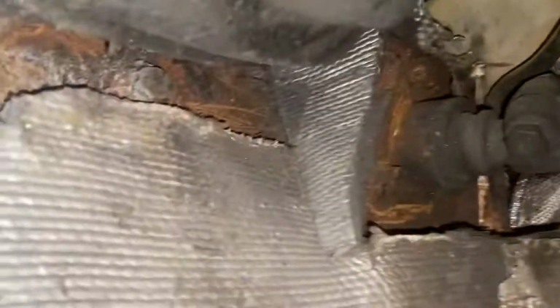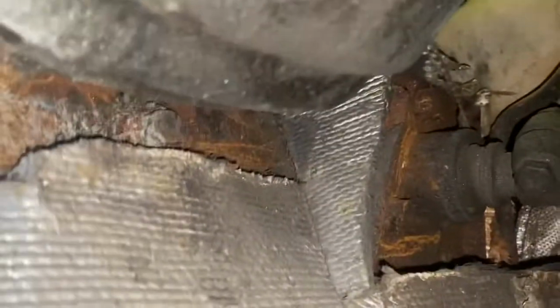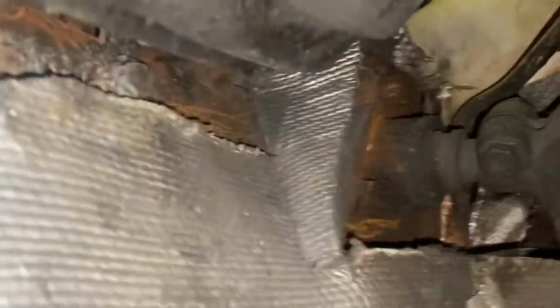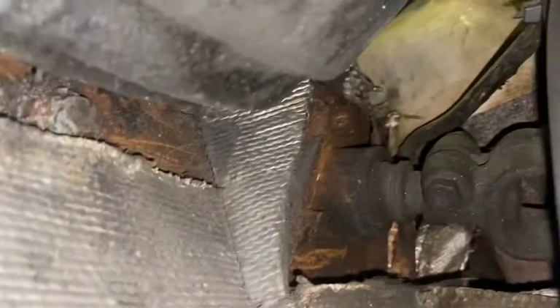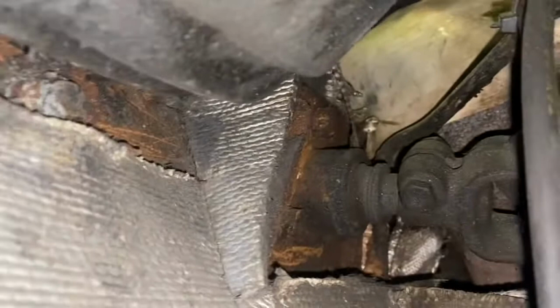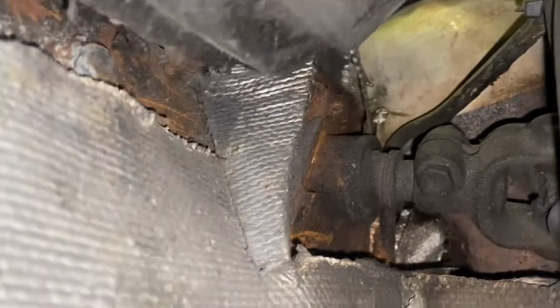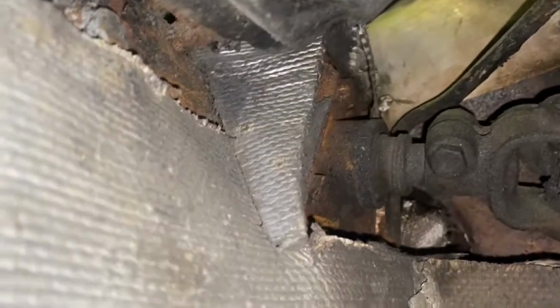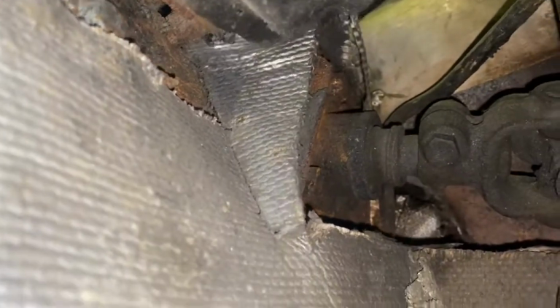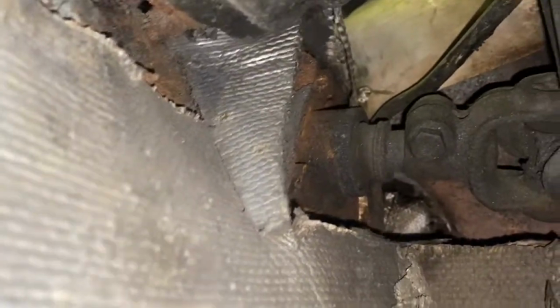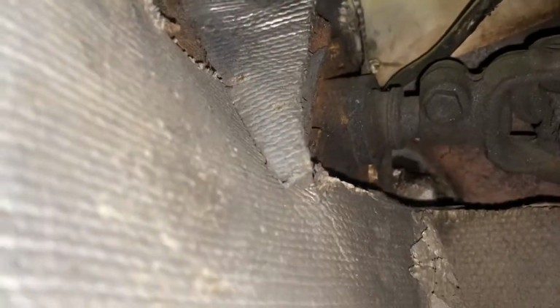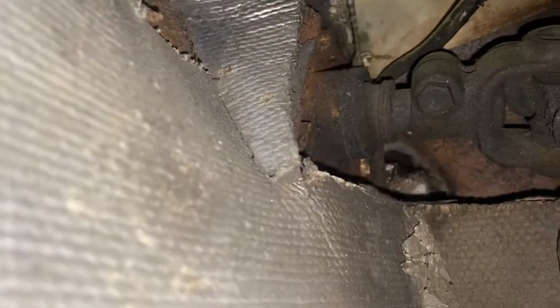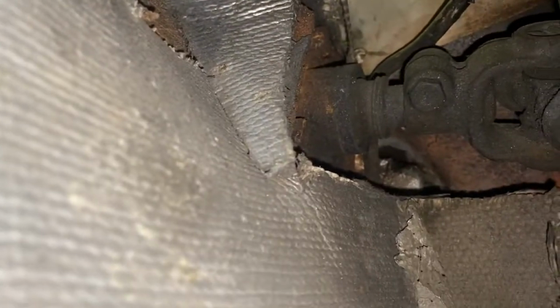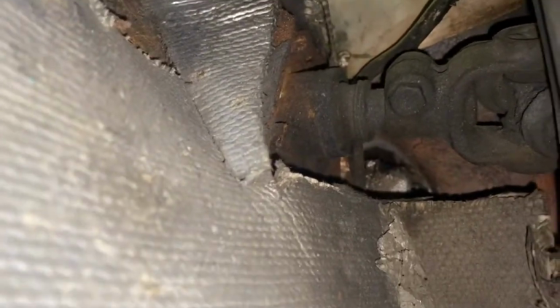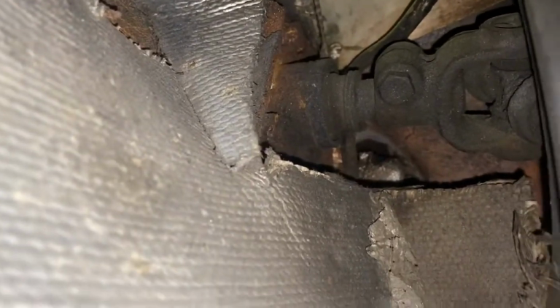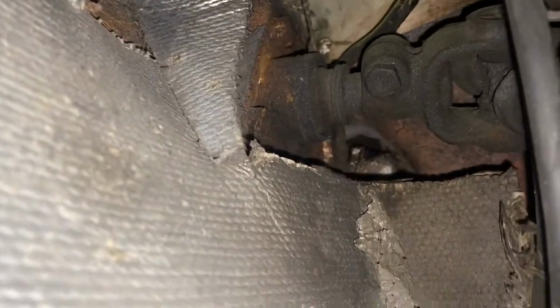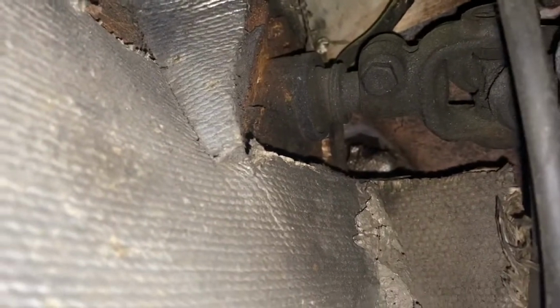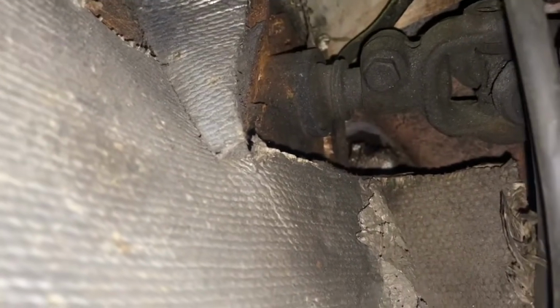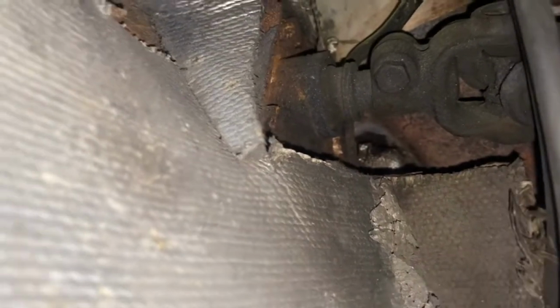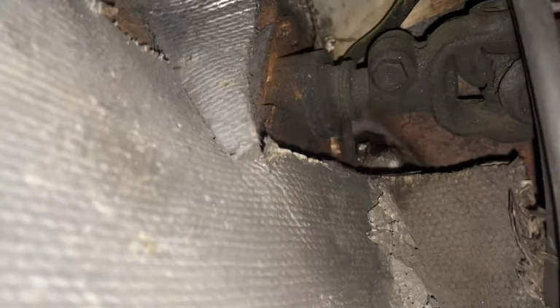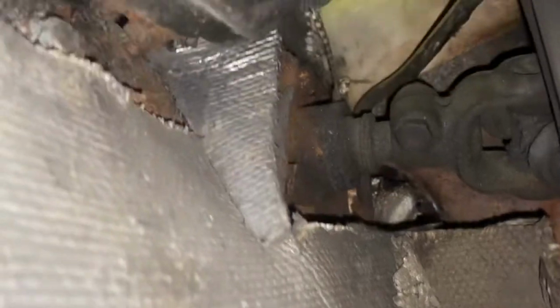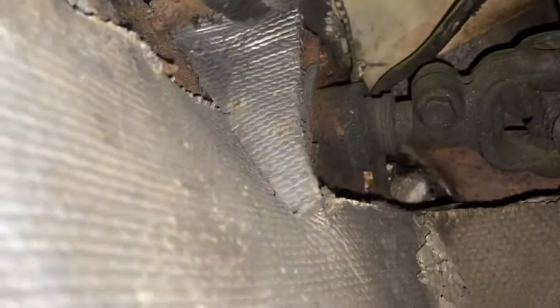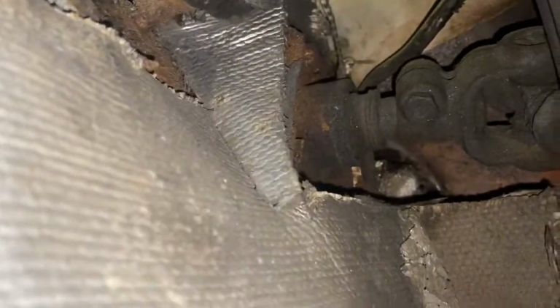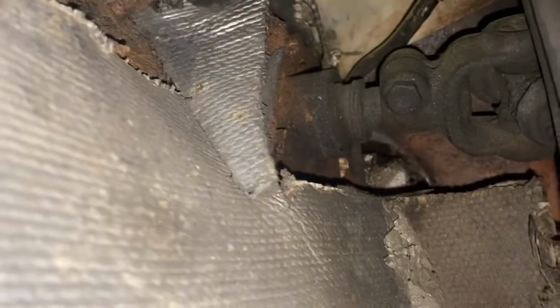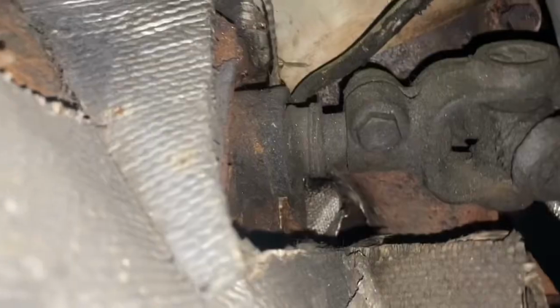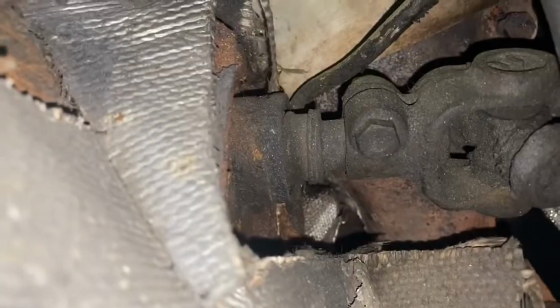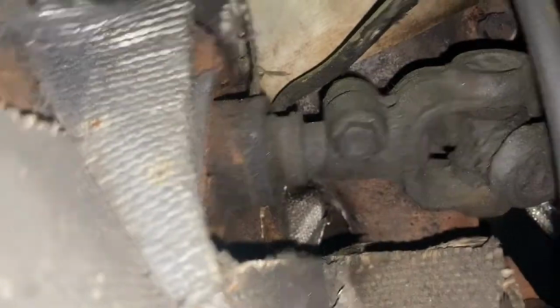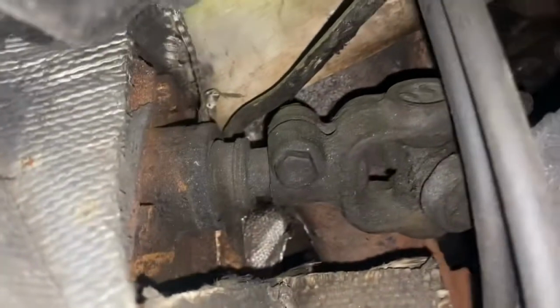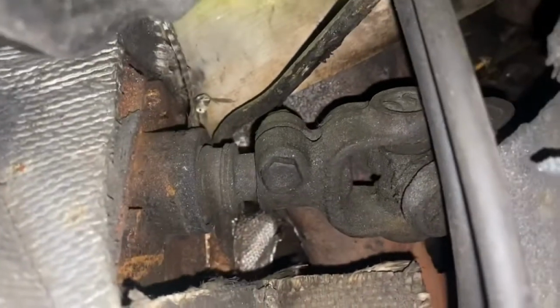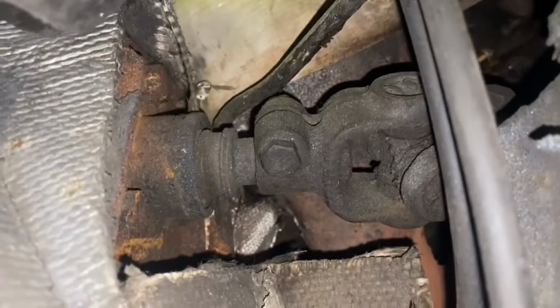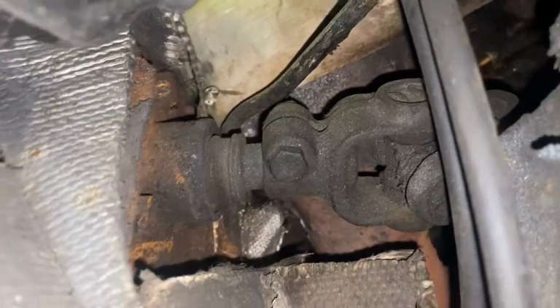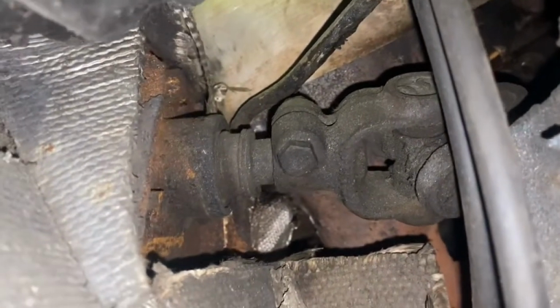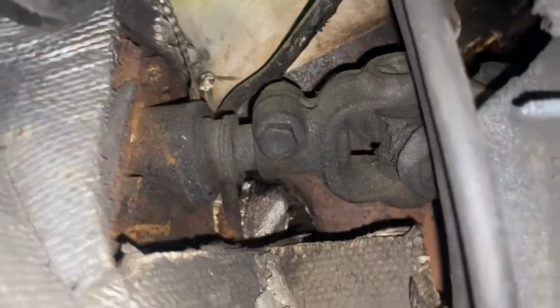You can see how it might actually be a lot easier to get to that knuckle on the steering without that mud shield in place.